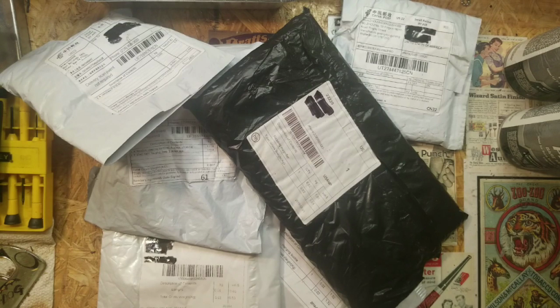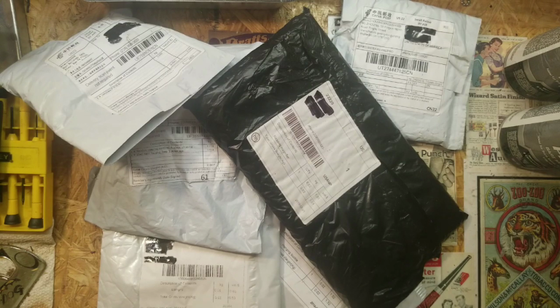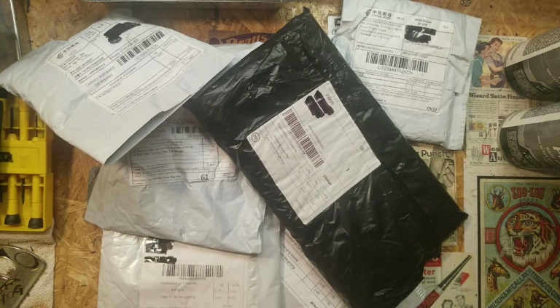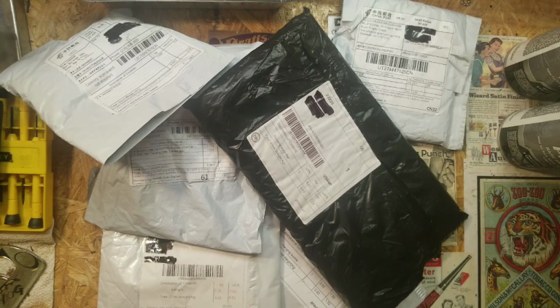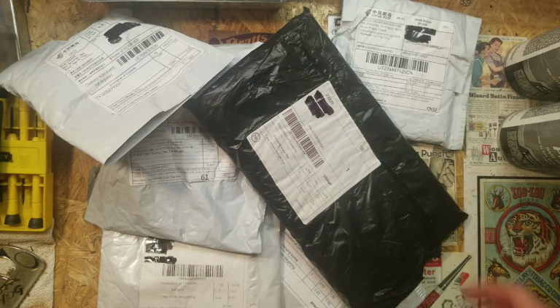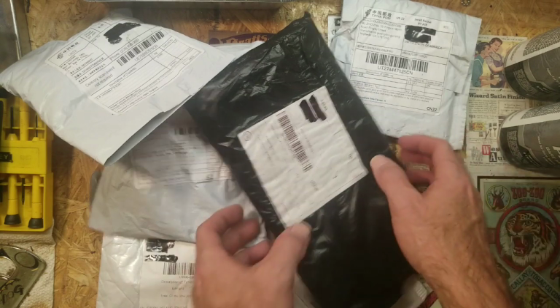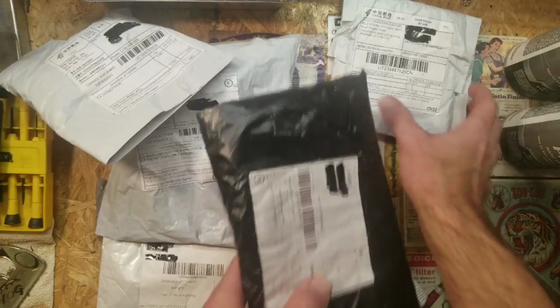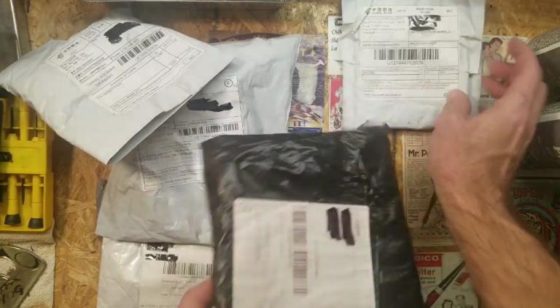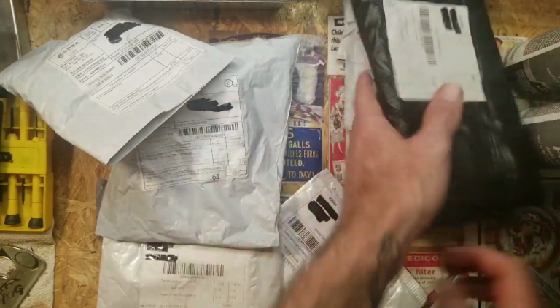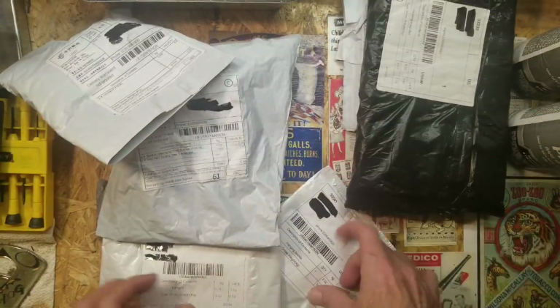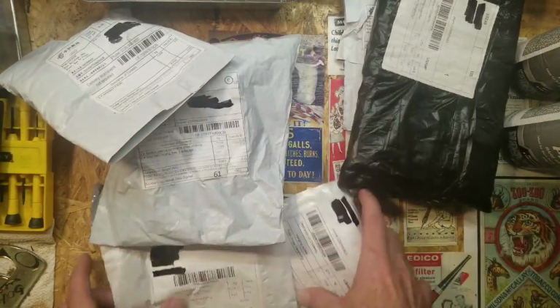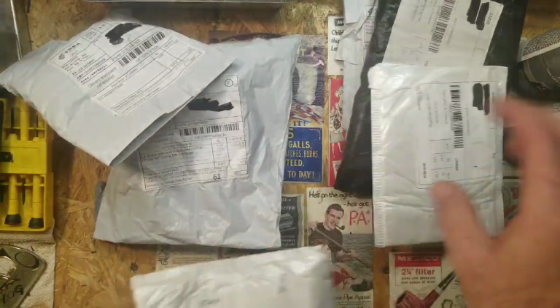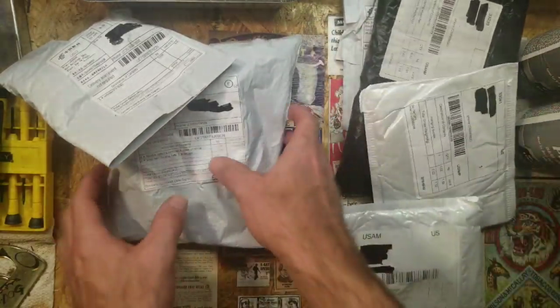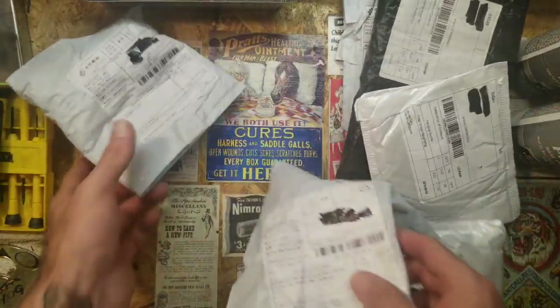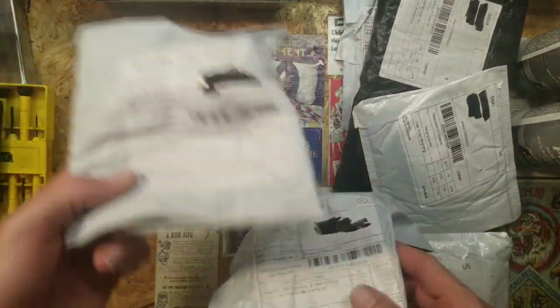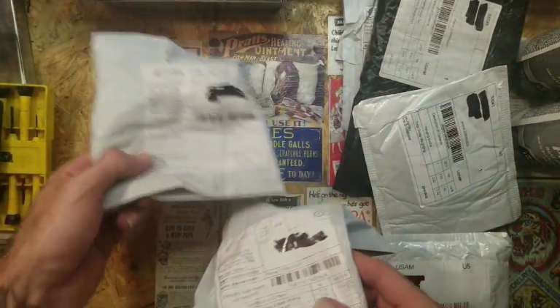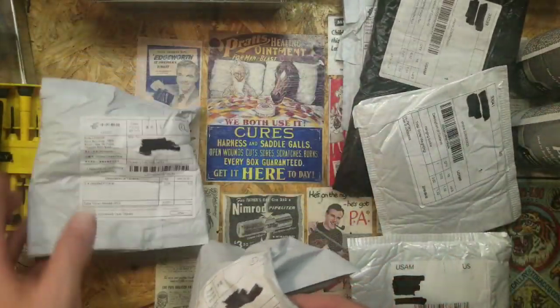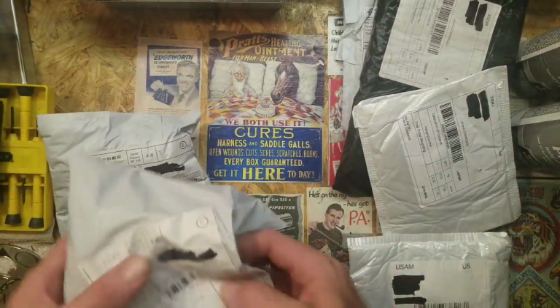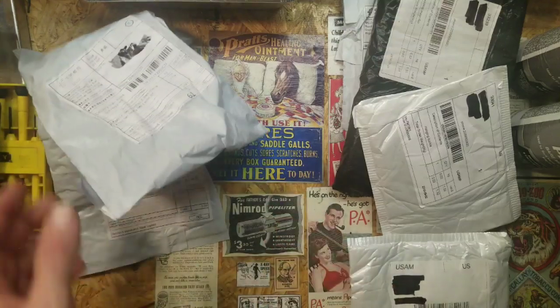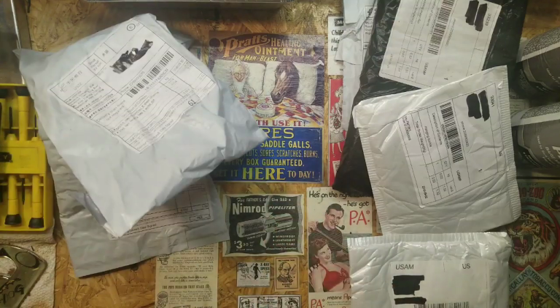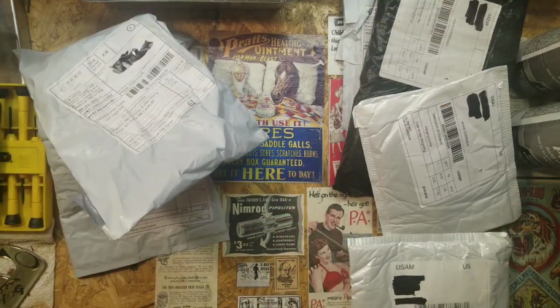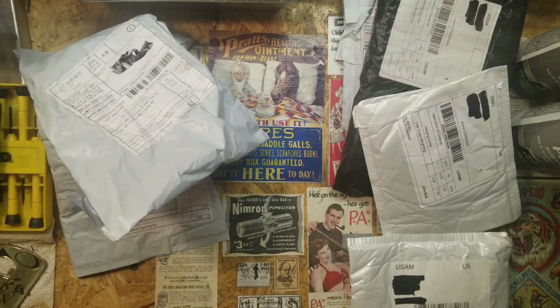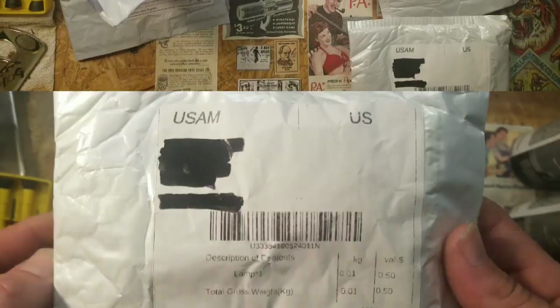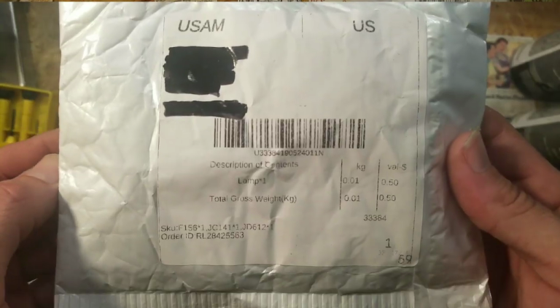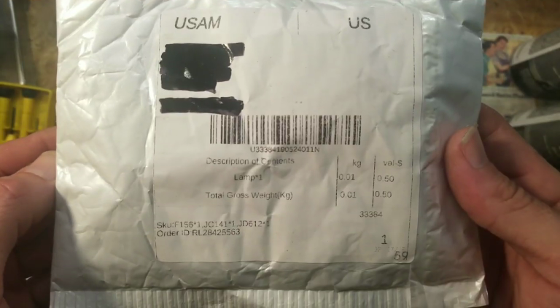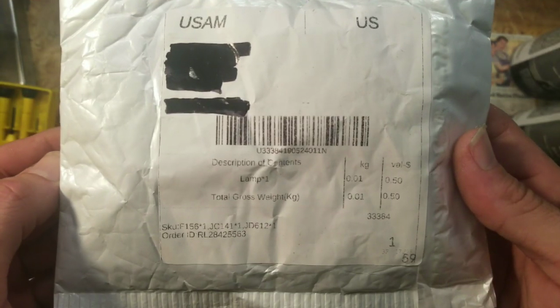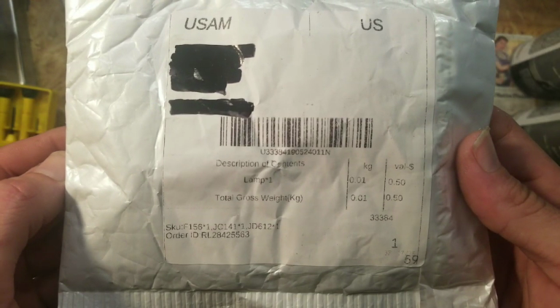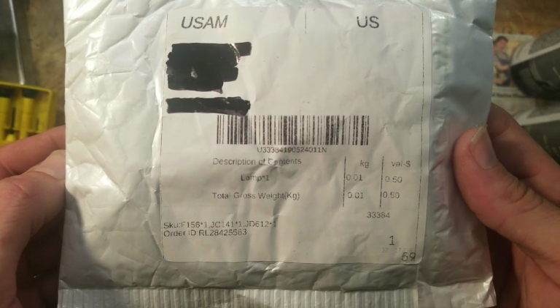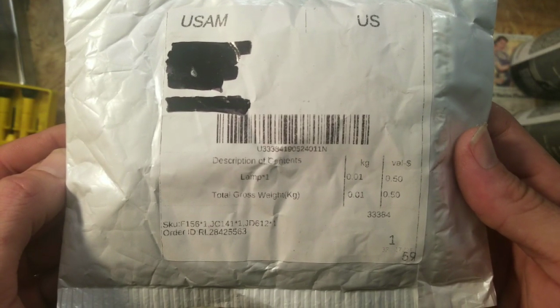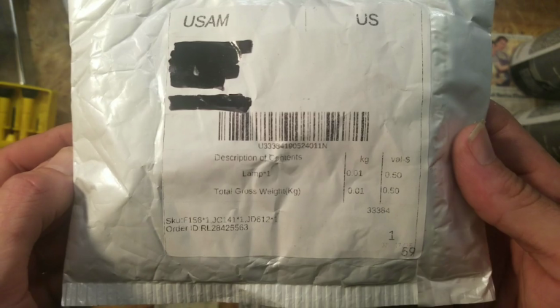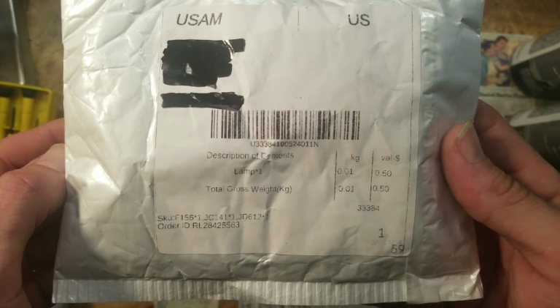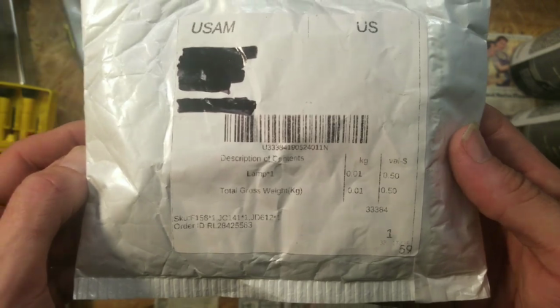Got another Mailbag Monday video for you. Got one, two, three, four, five, and six — six packages. Let's get started. First off, we have a lamp — one lamp.